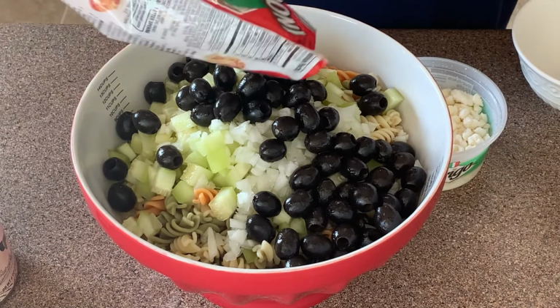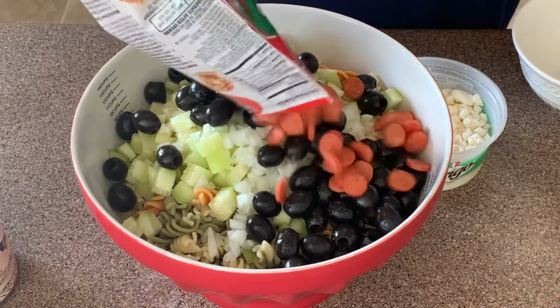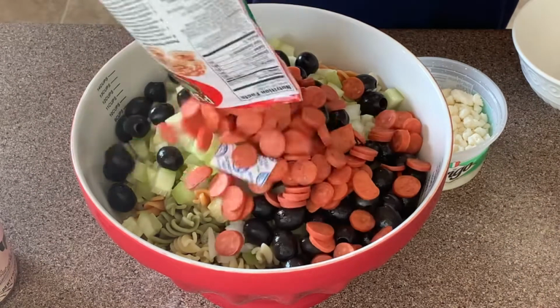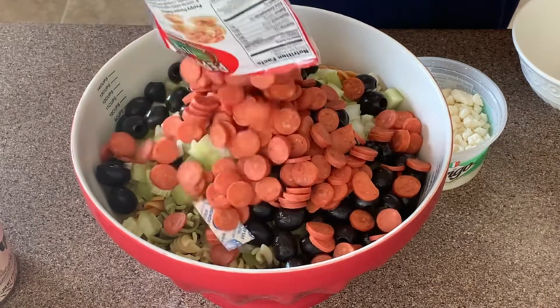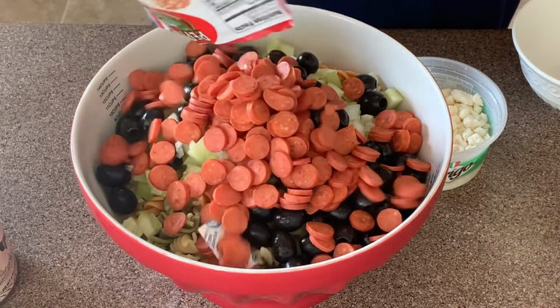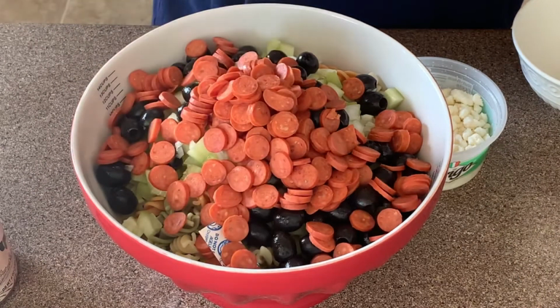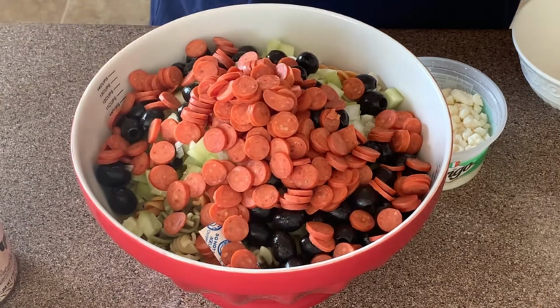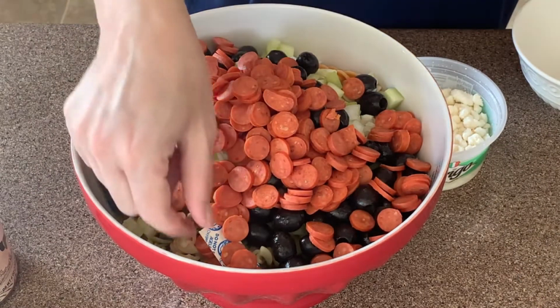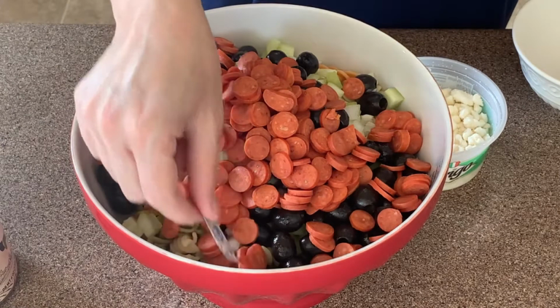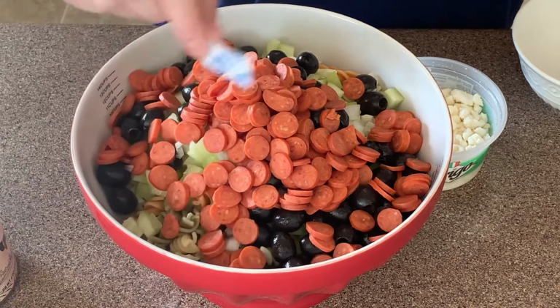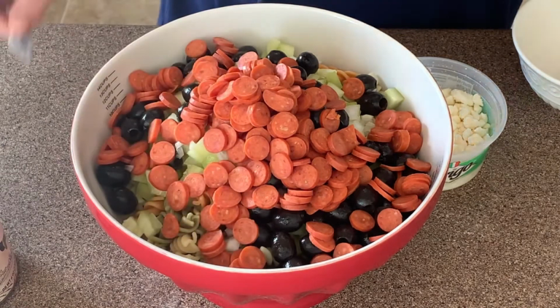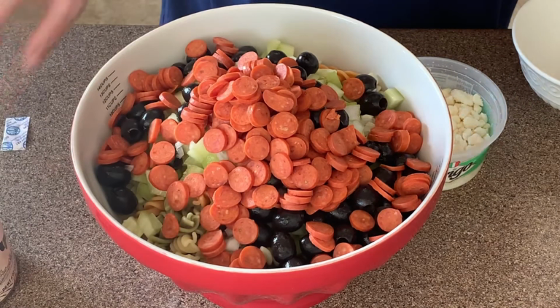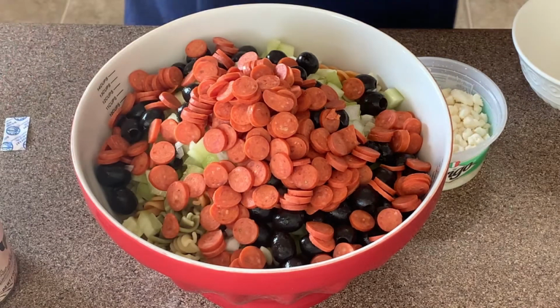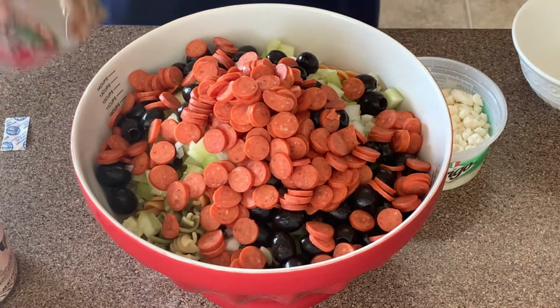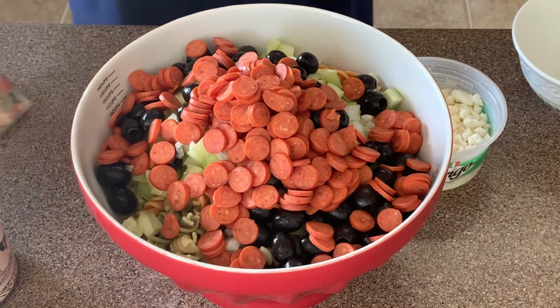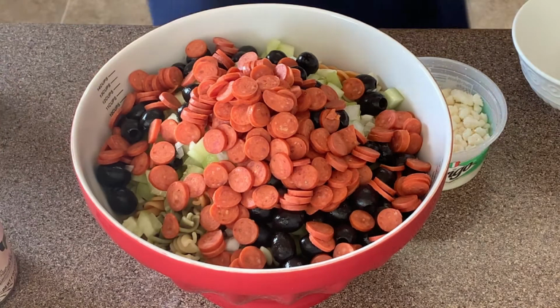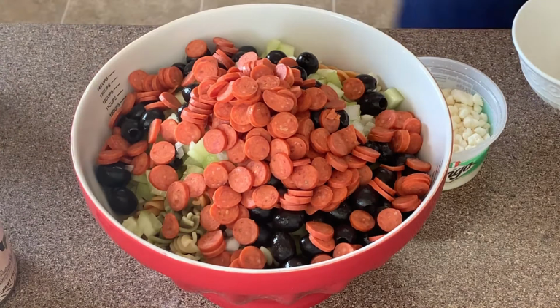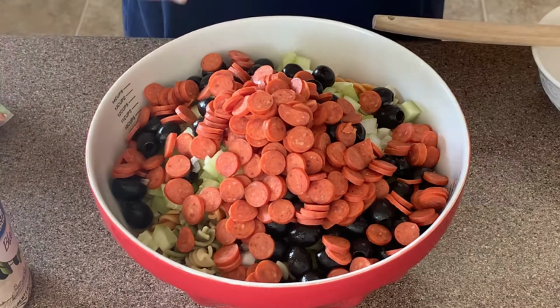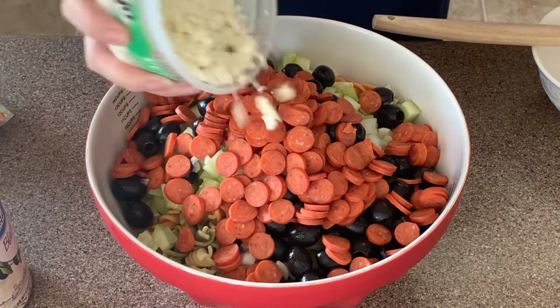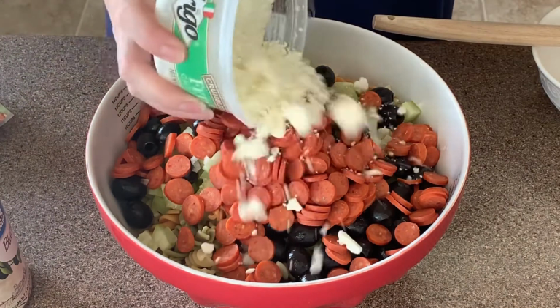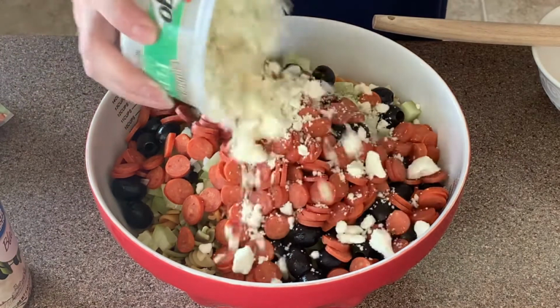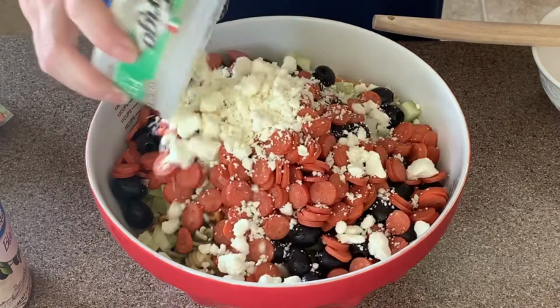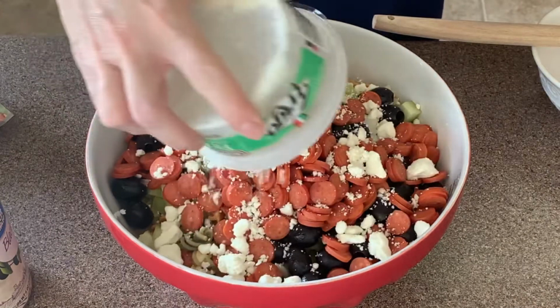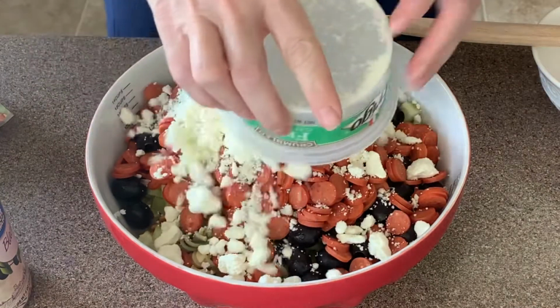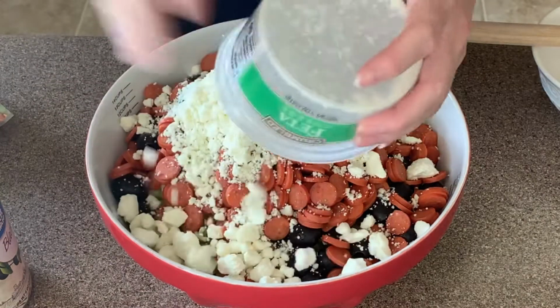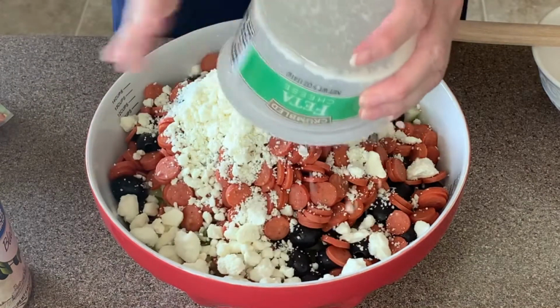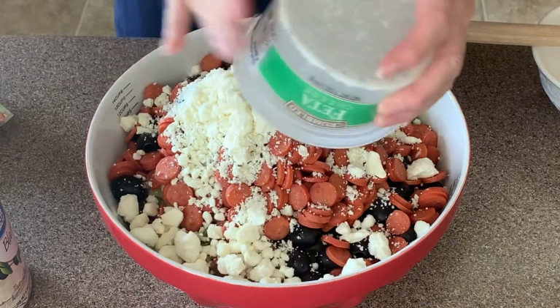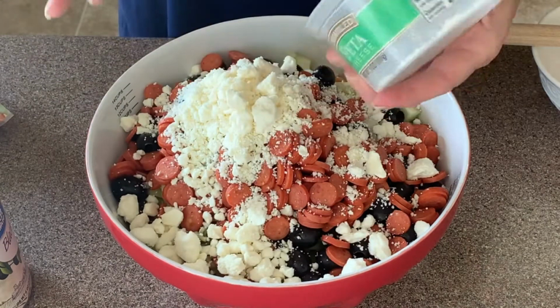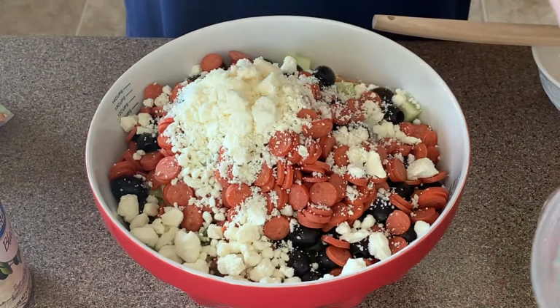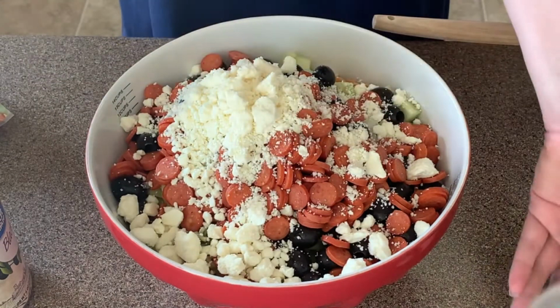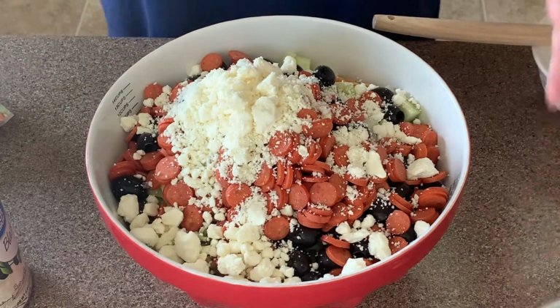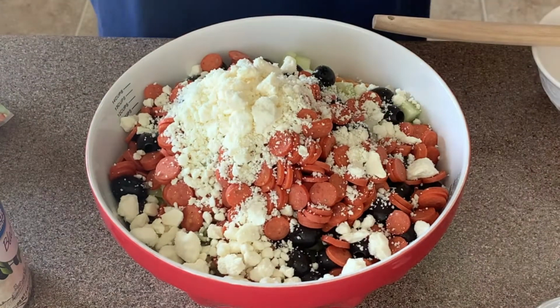Don't do what I did and add the little plastic that preserves your pepperonis — just remember to take it out. I will always have all the ingredients and the amounts in the description box.